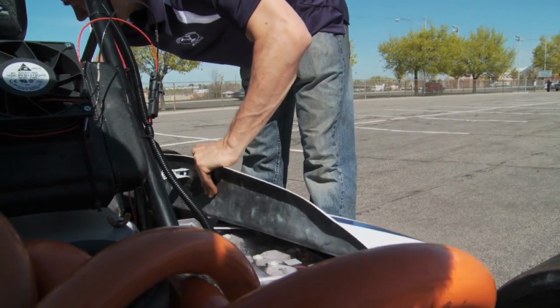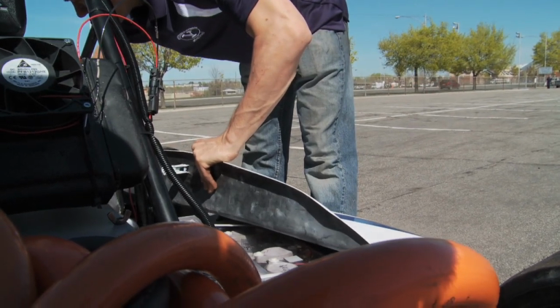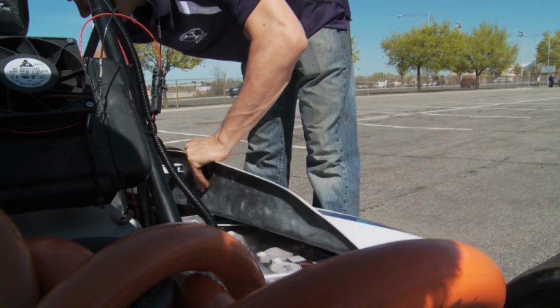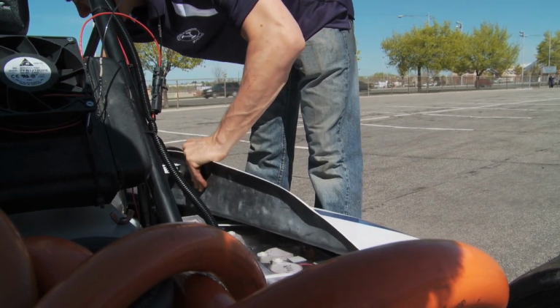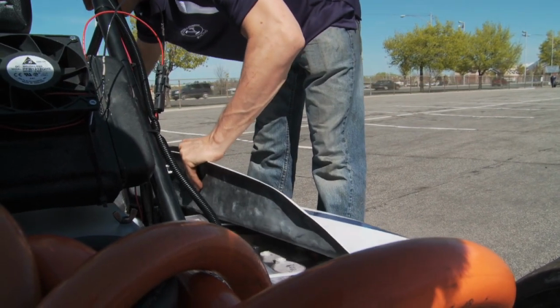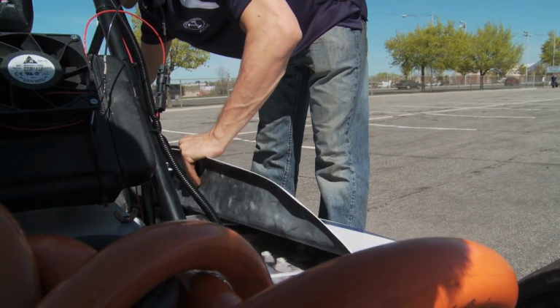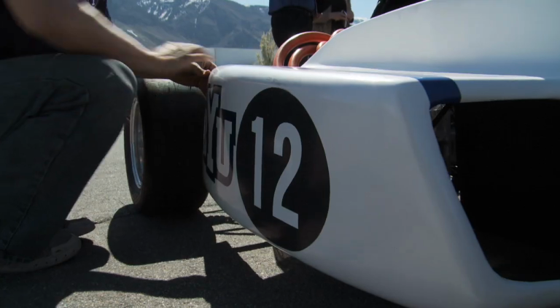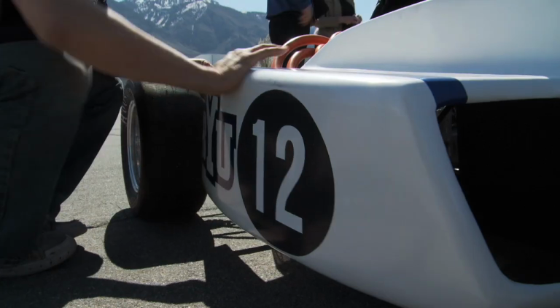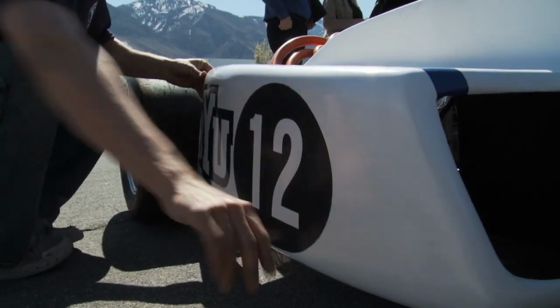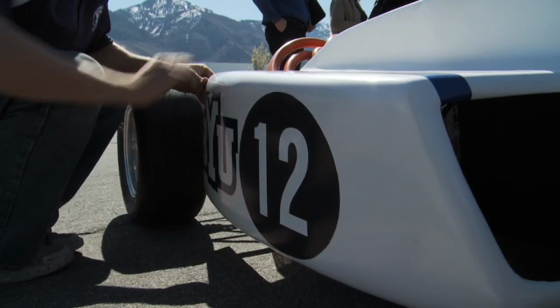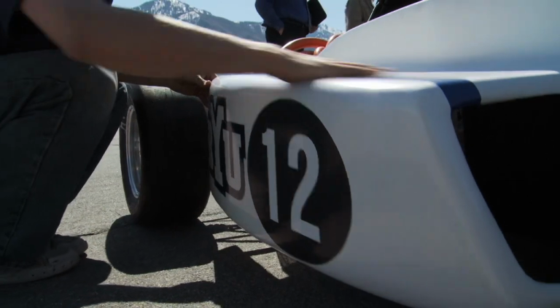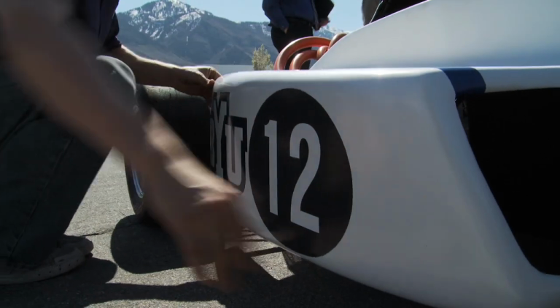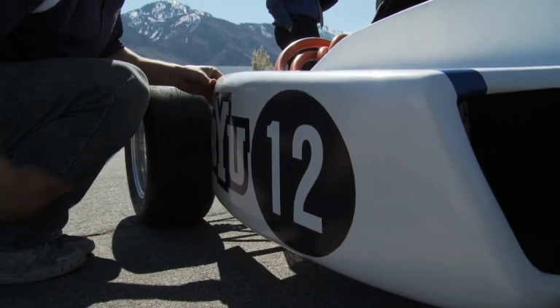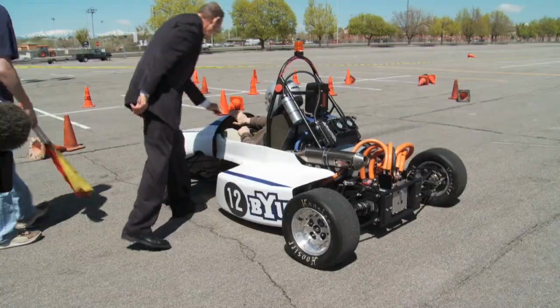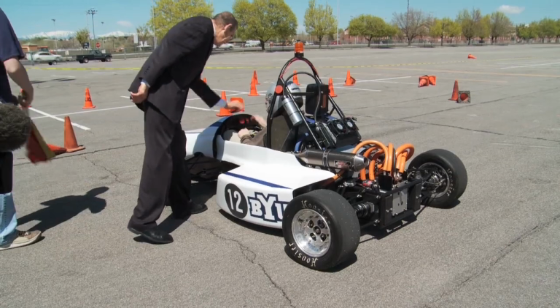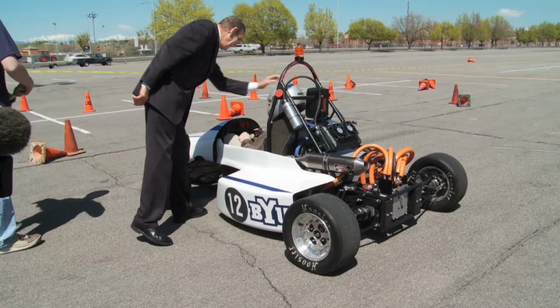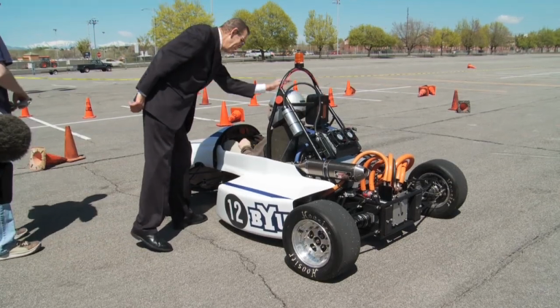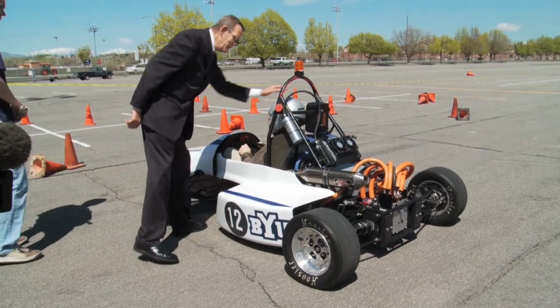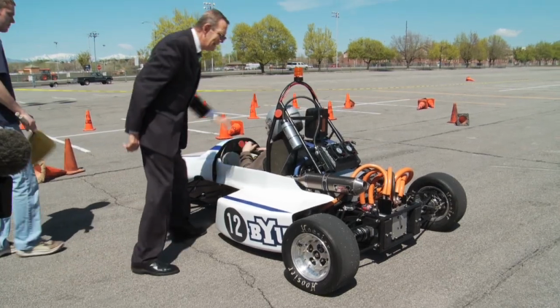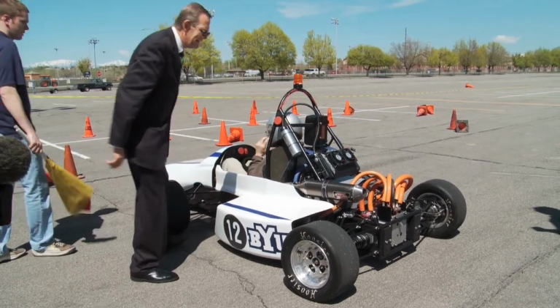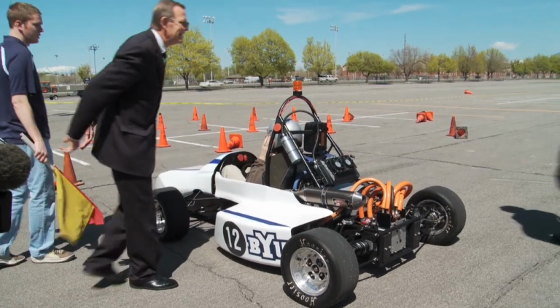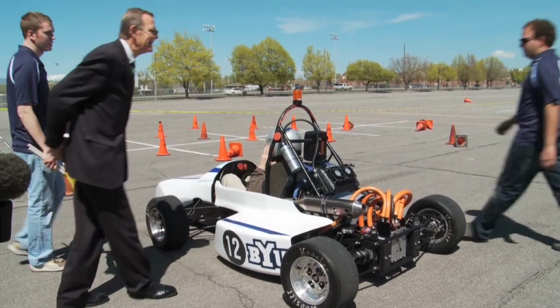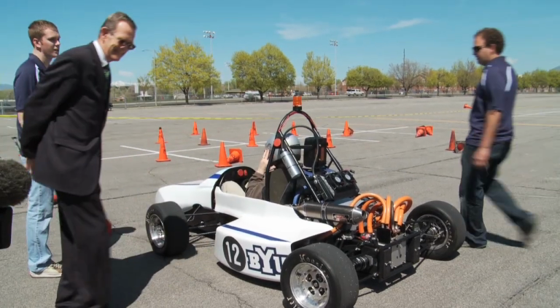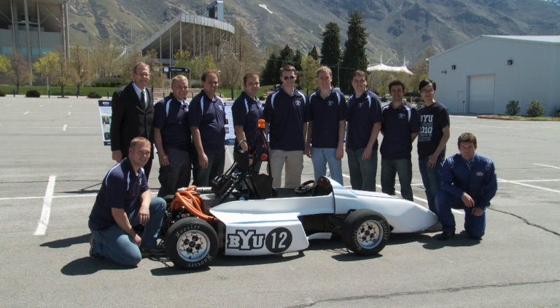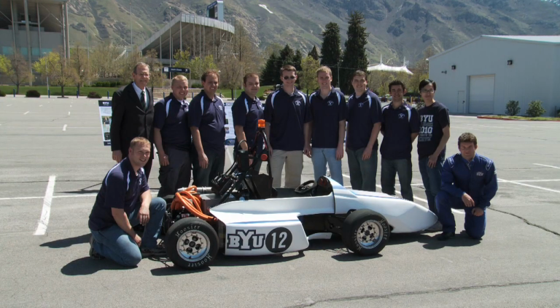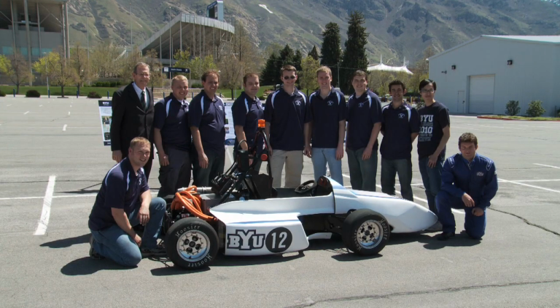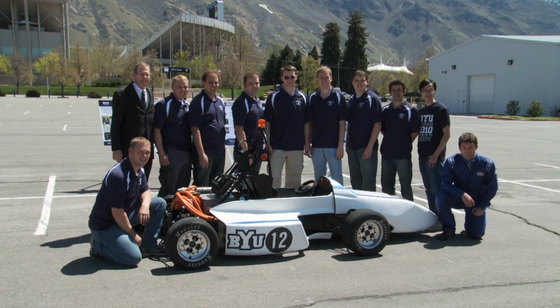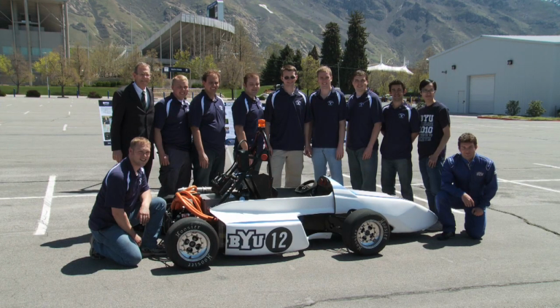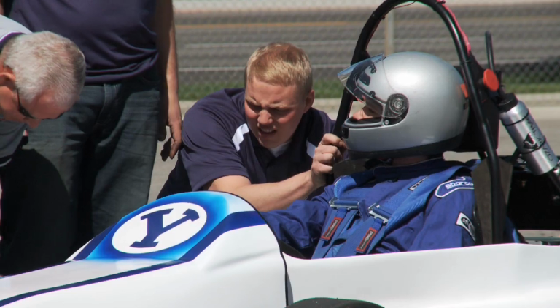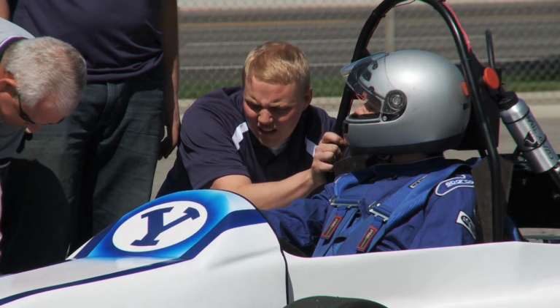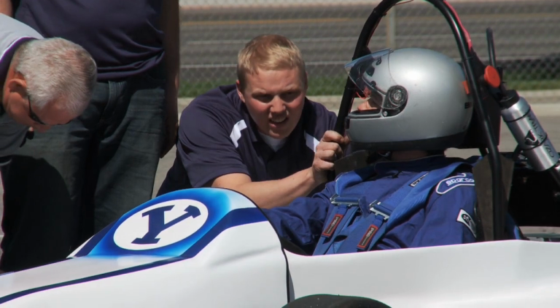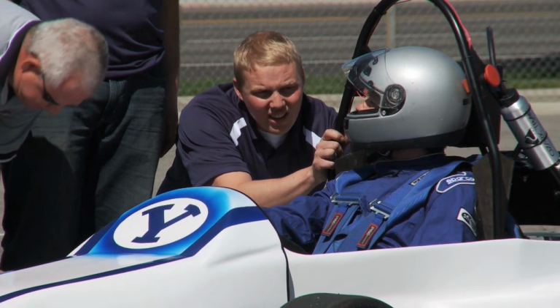The coolest thing about this project is that it's completely — and I mean 100% — designed, built, fabricated, and raced by students from BYU.